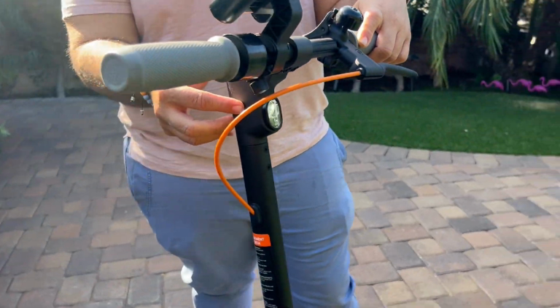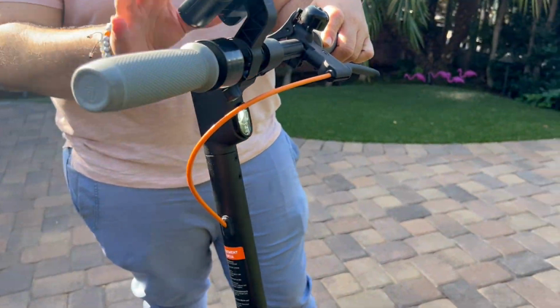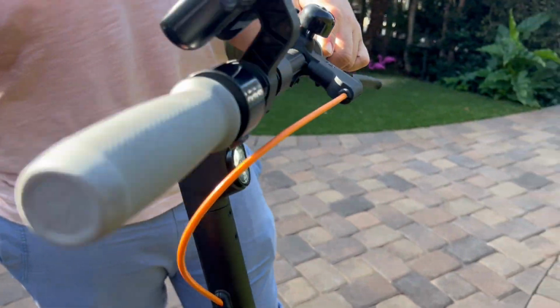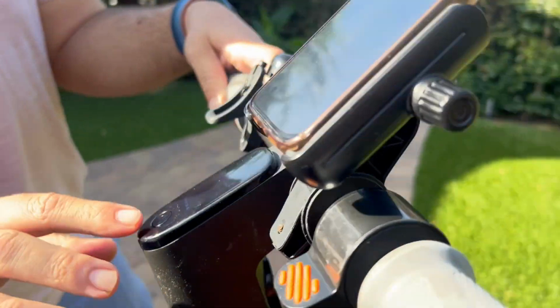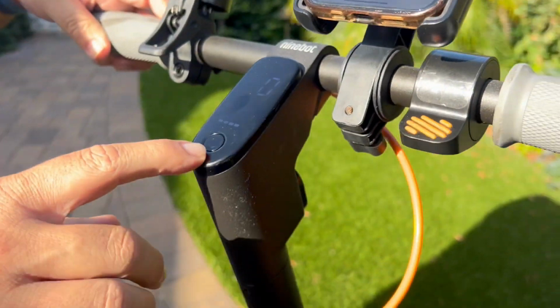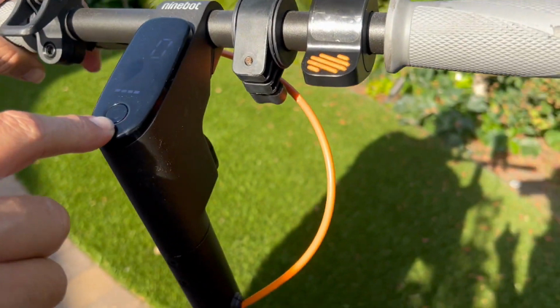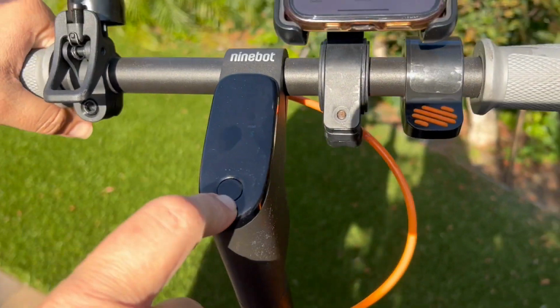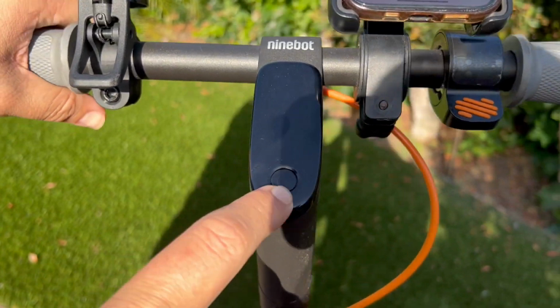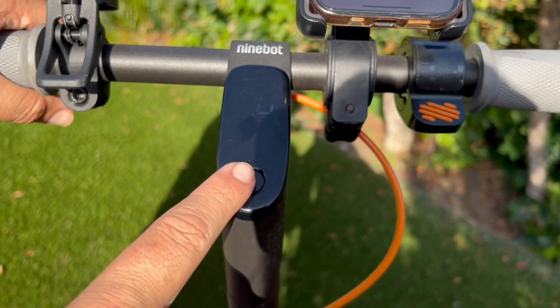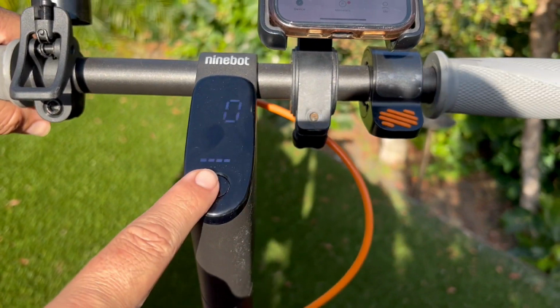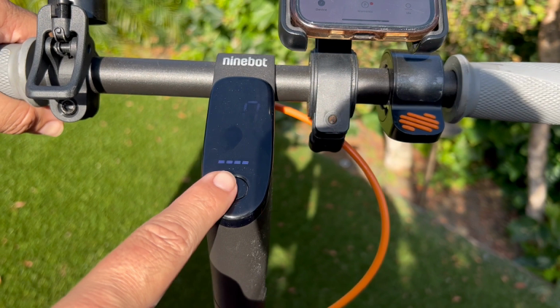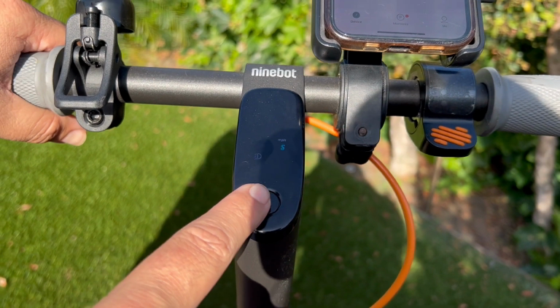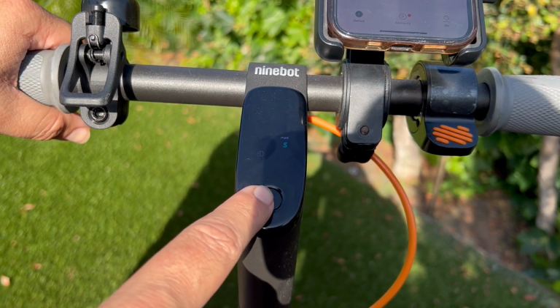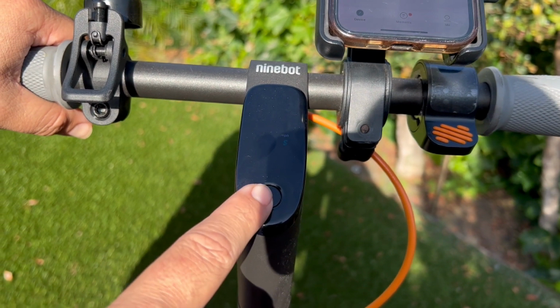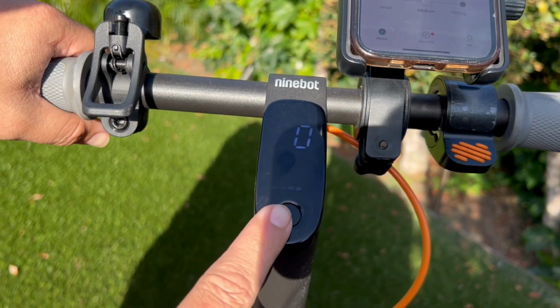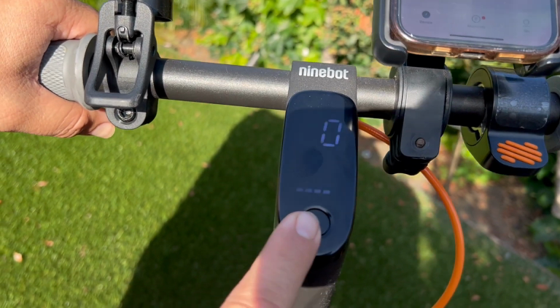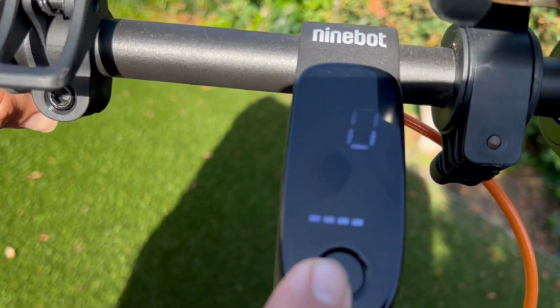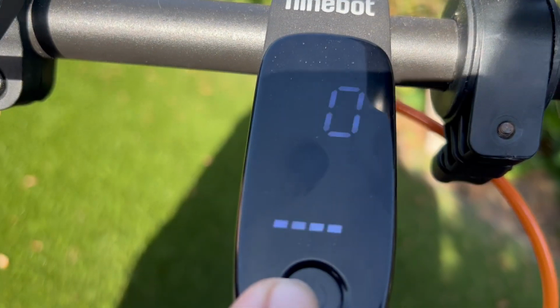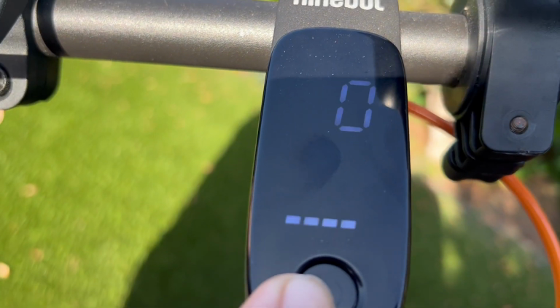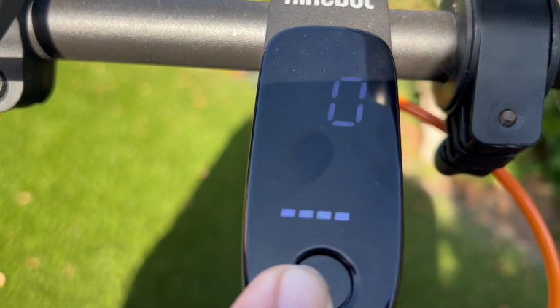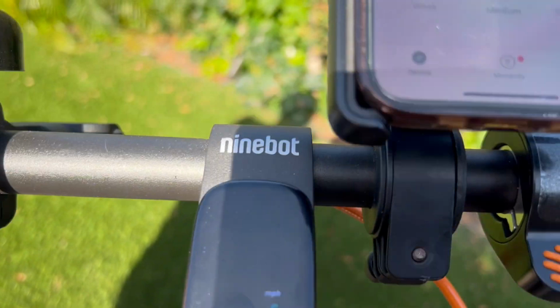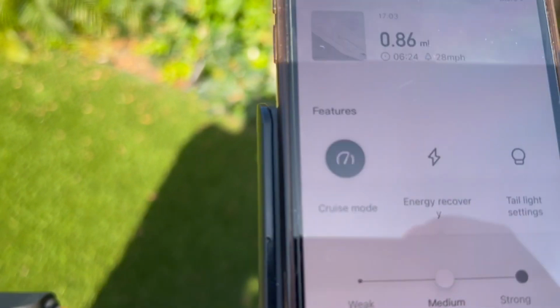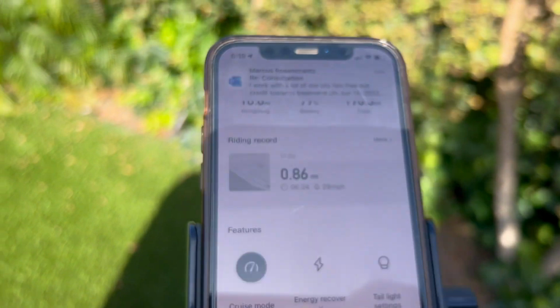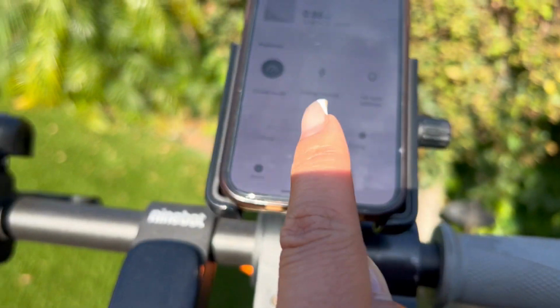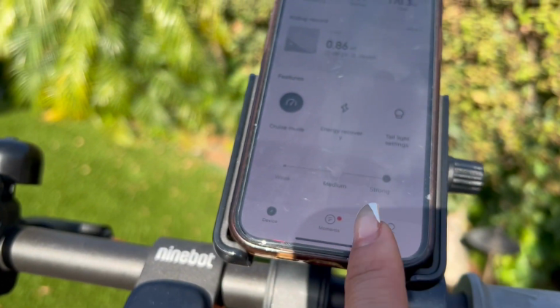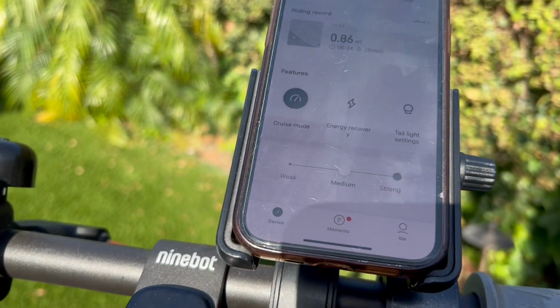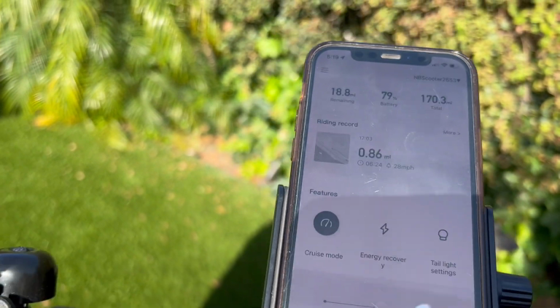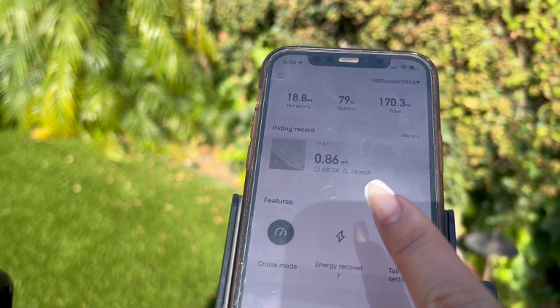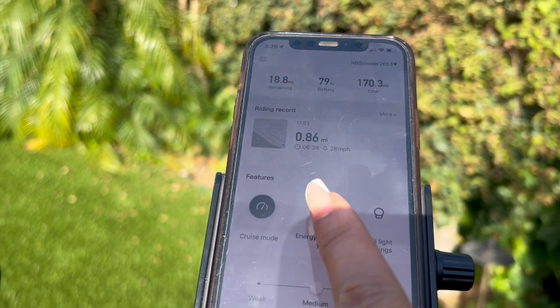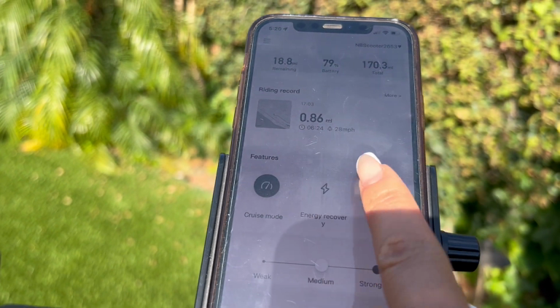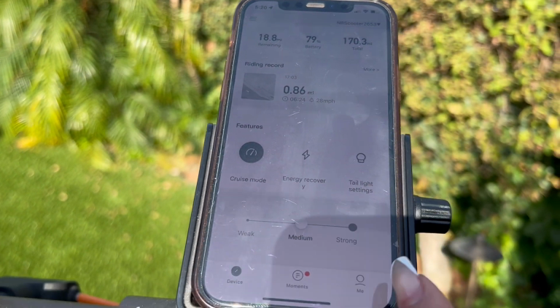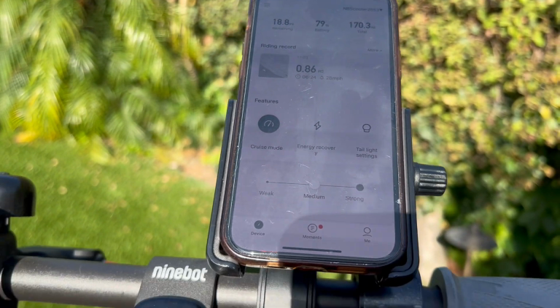At nighttime it's super bright. I do have a helmet for it, but right now my hair is flawless so I can't. I love the app feature — you really know exactly what coverage you're getting, precisely.